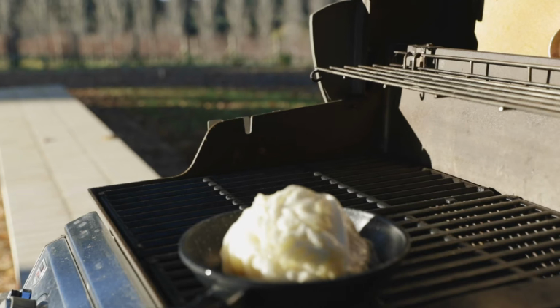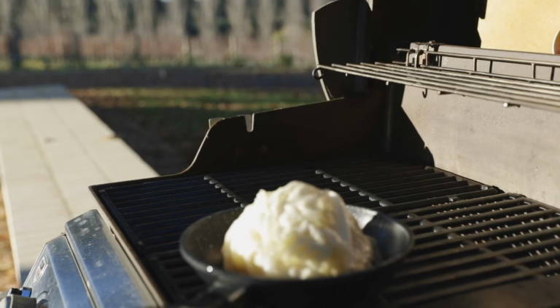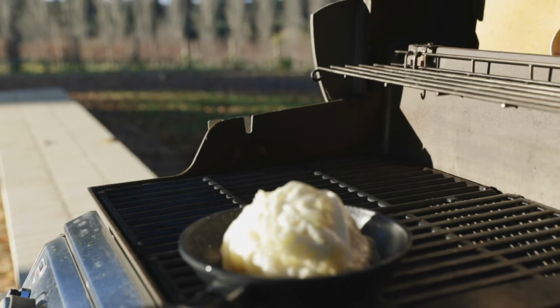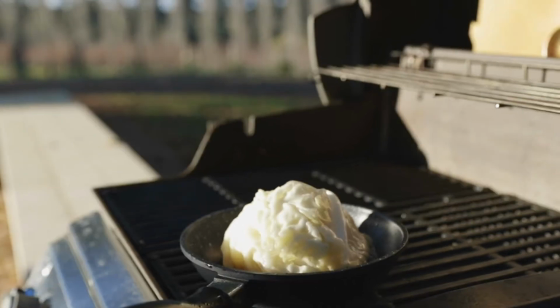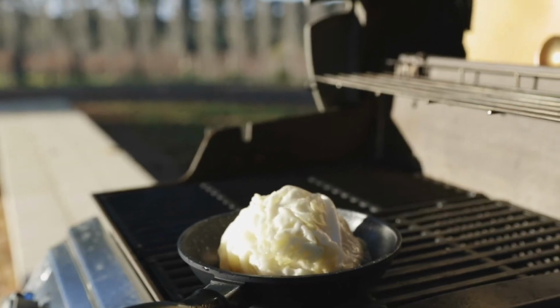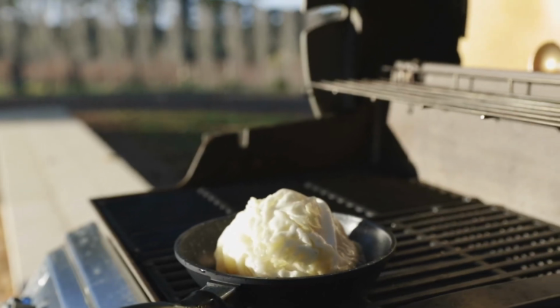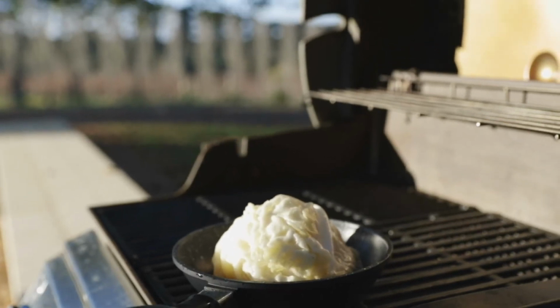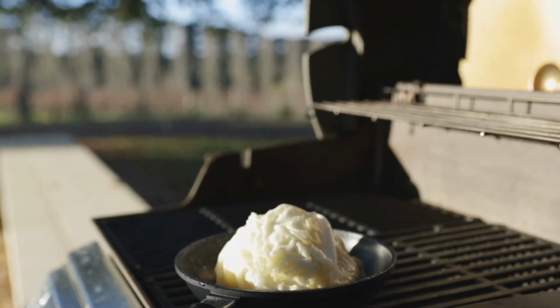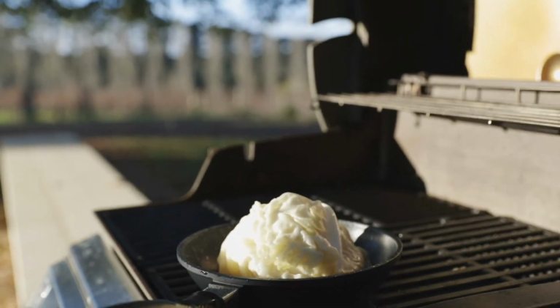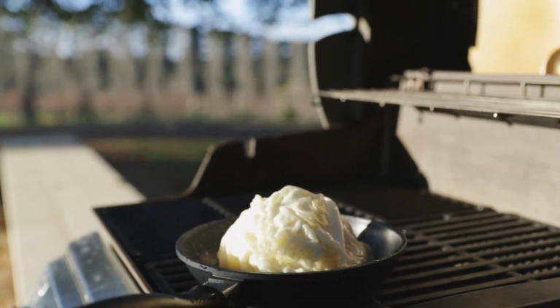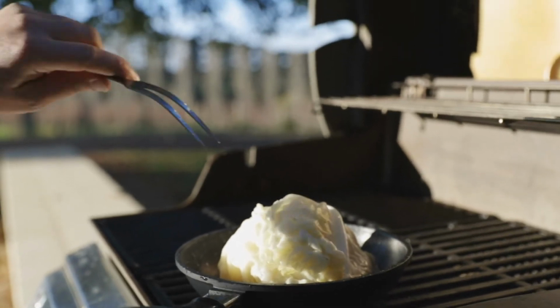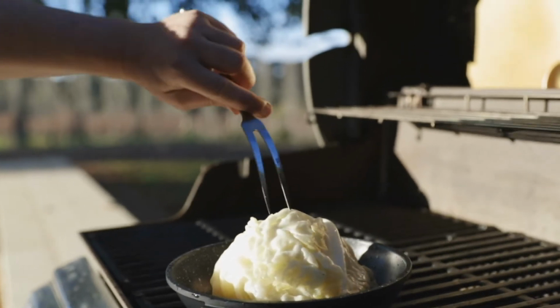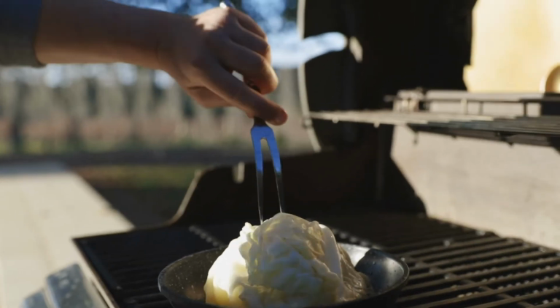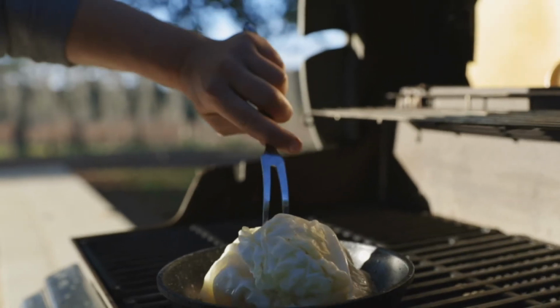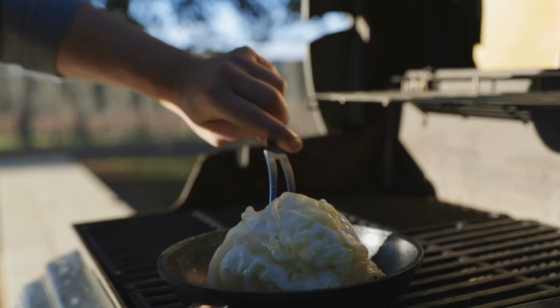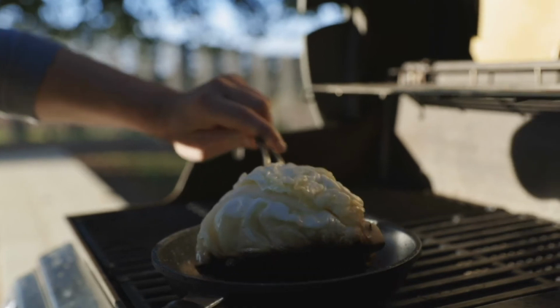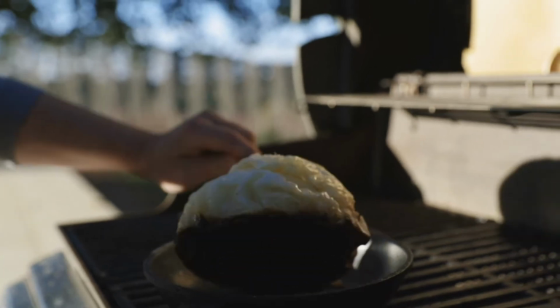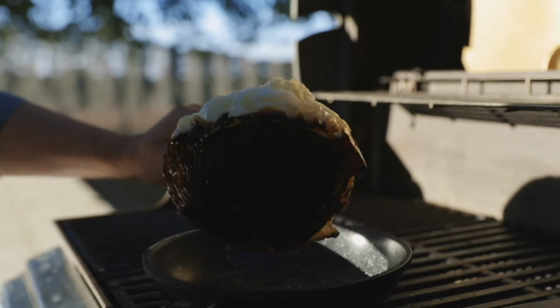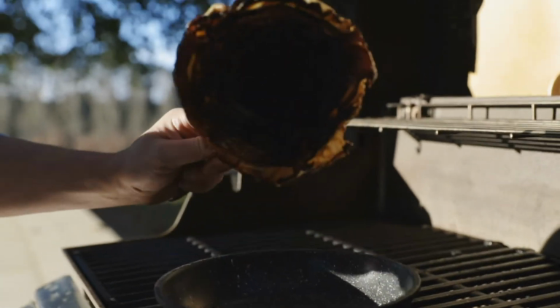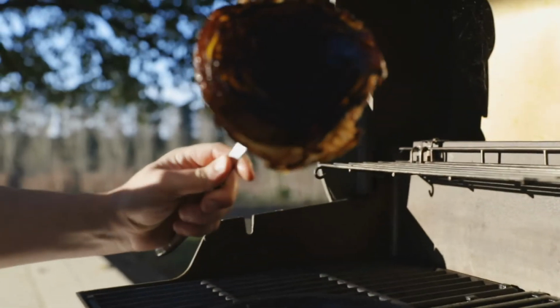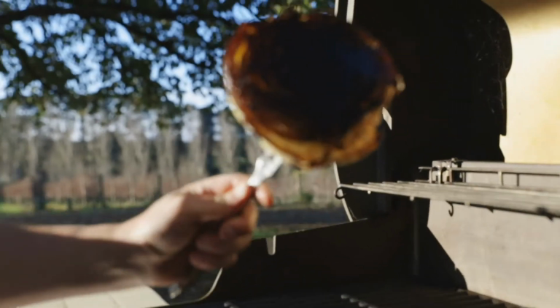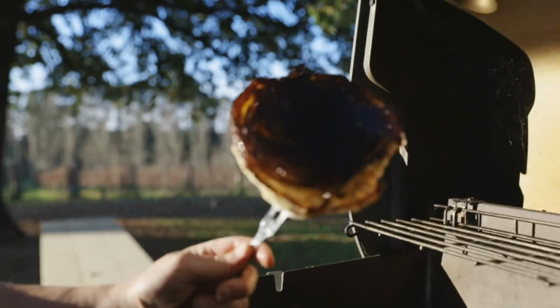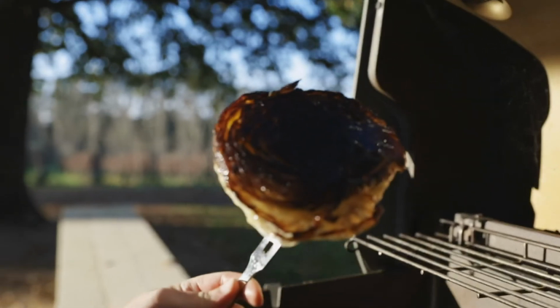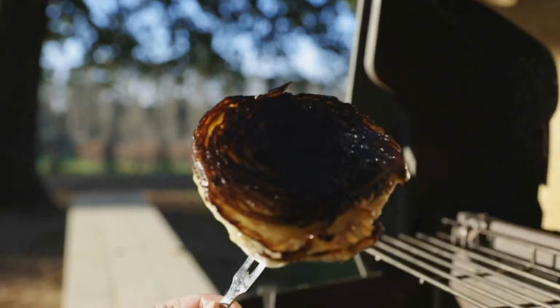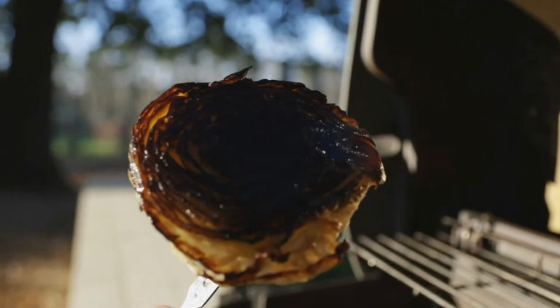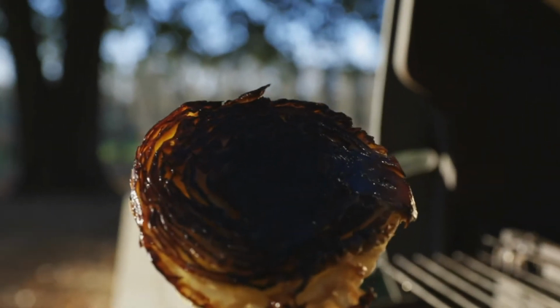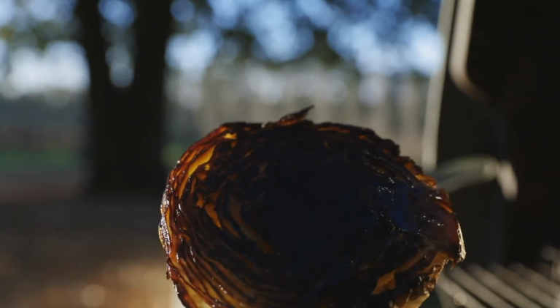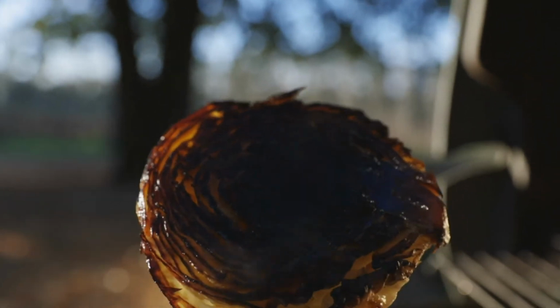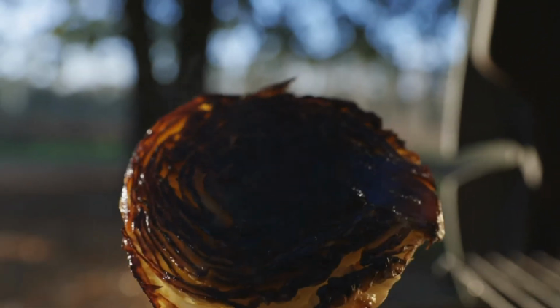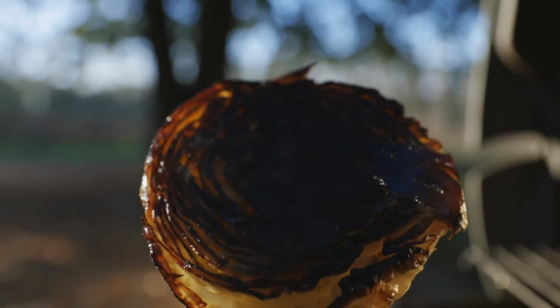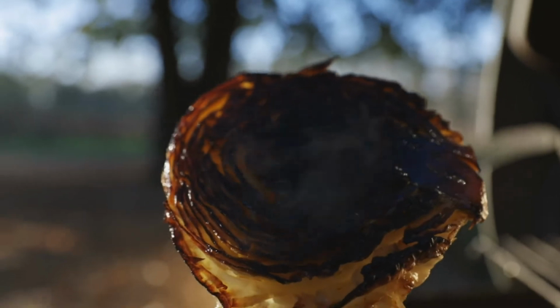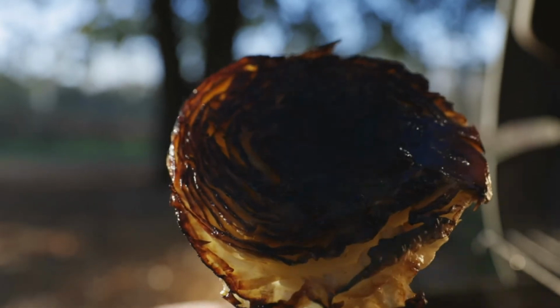Let's go and check our cabbage — it's been around 30 to 40 minutes. We'll just check to see where we're at. Oh, look at that — that's exactly what you want, that beautiful charredness.